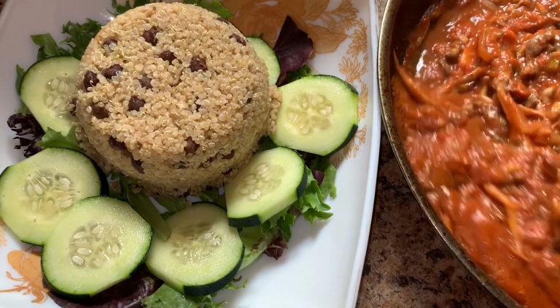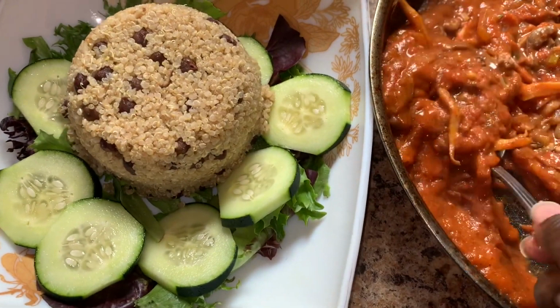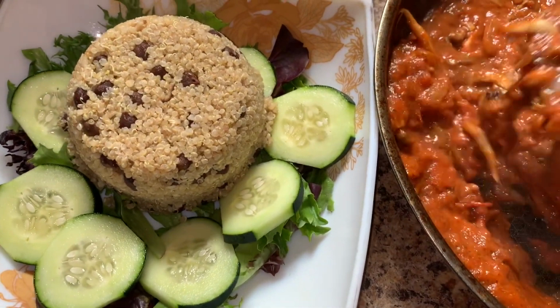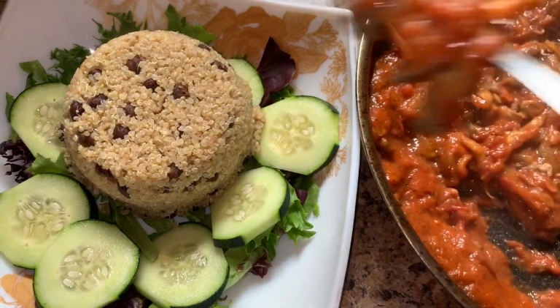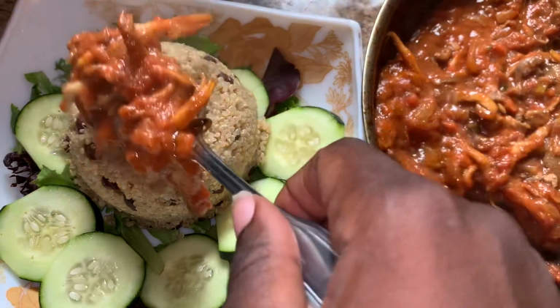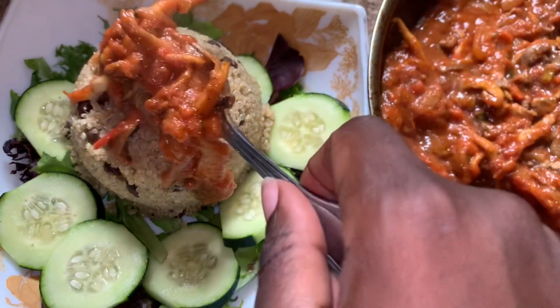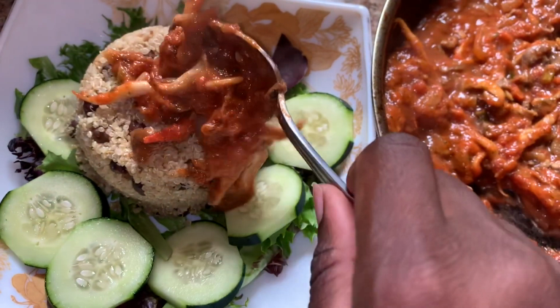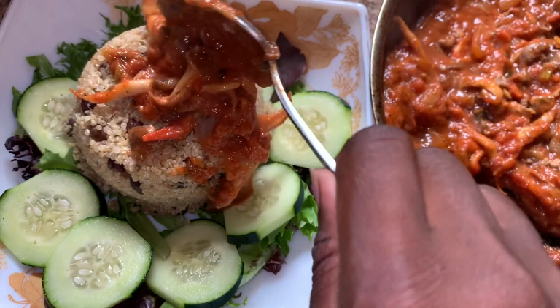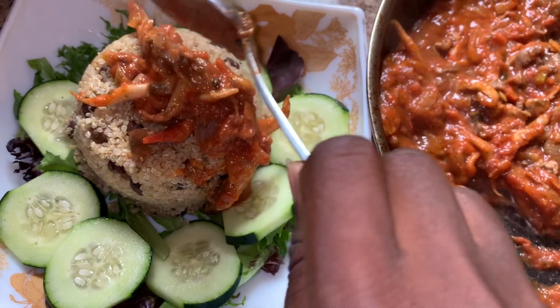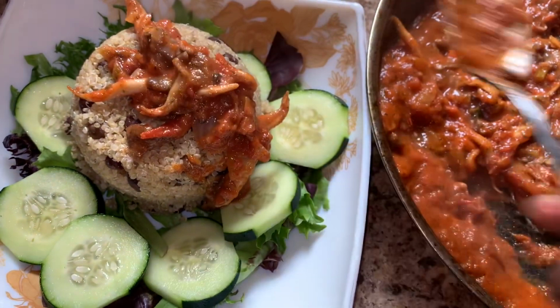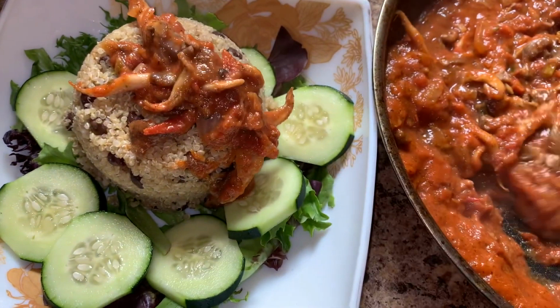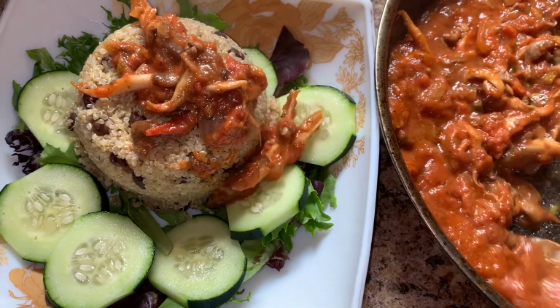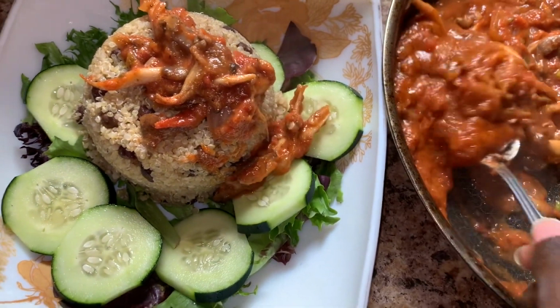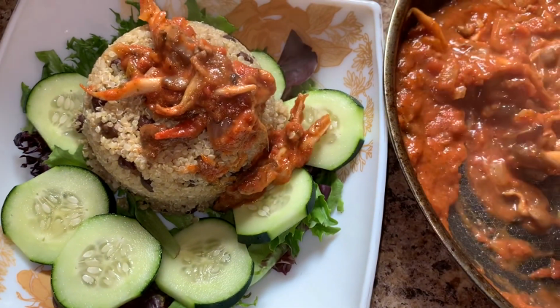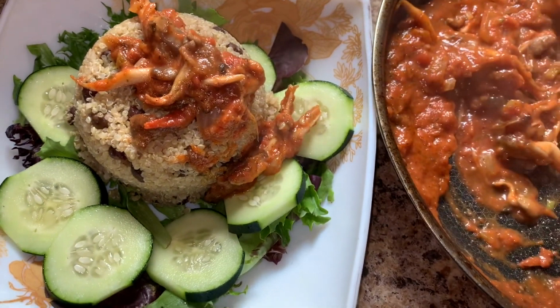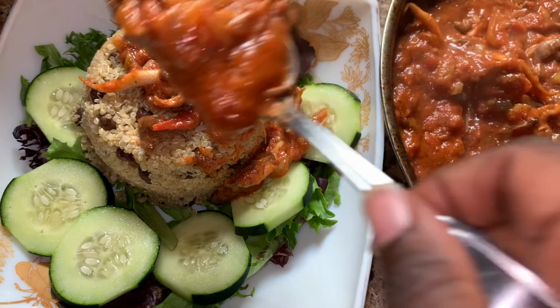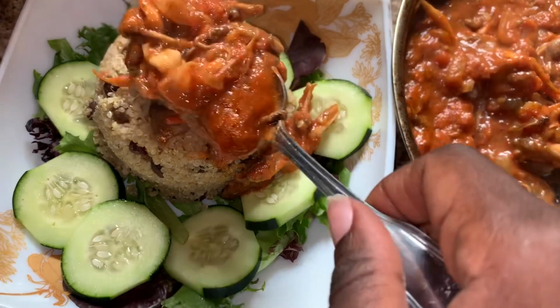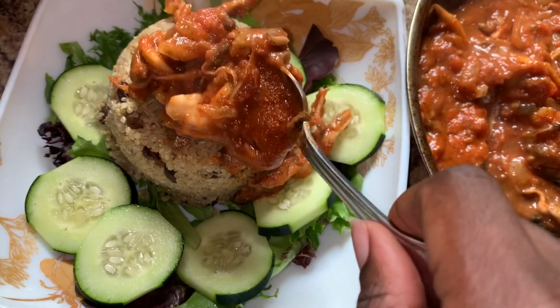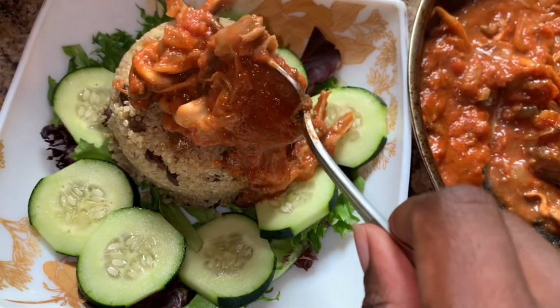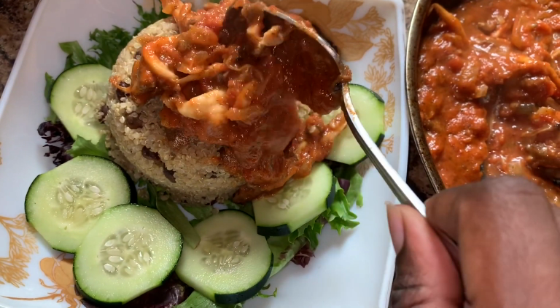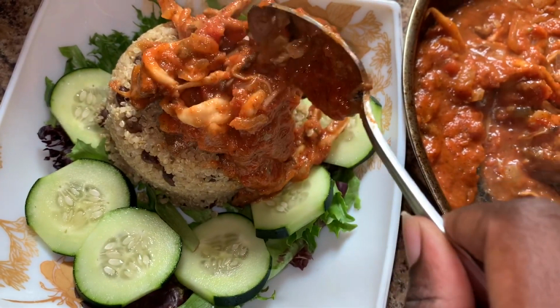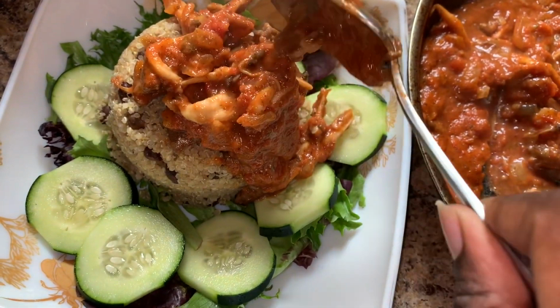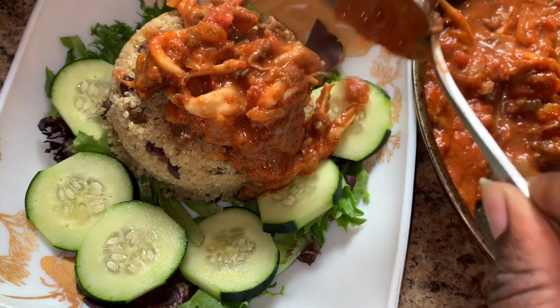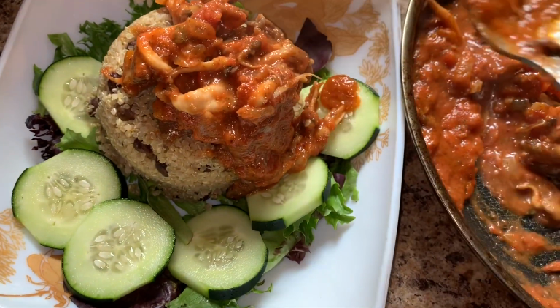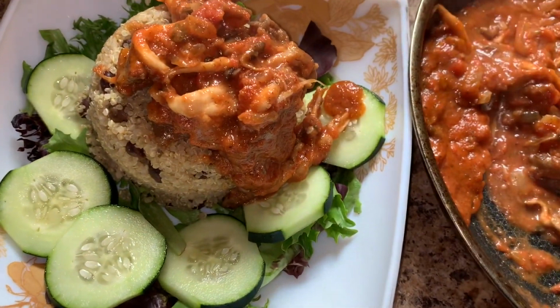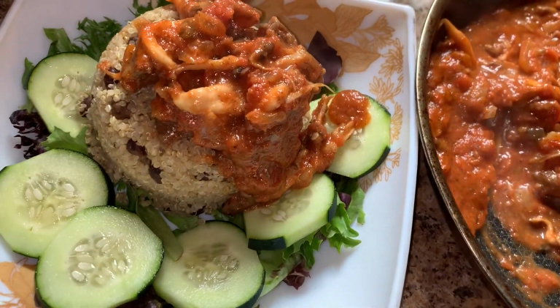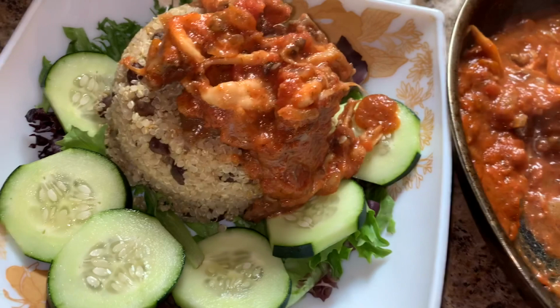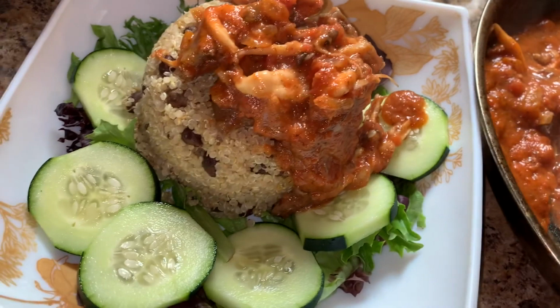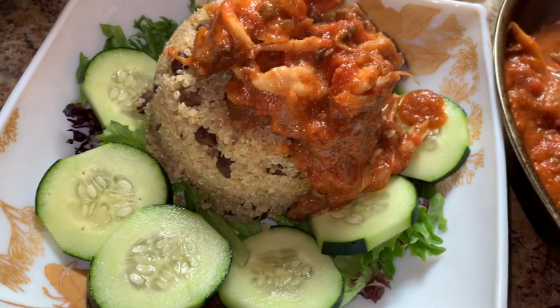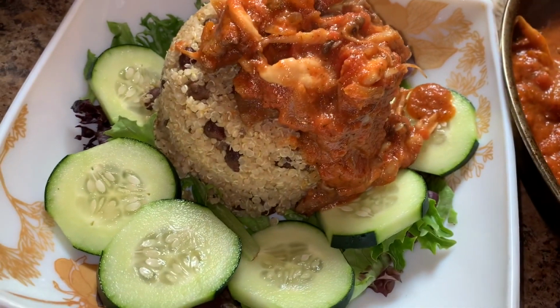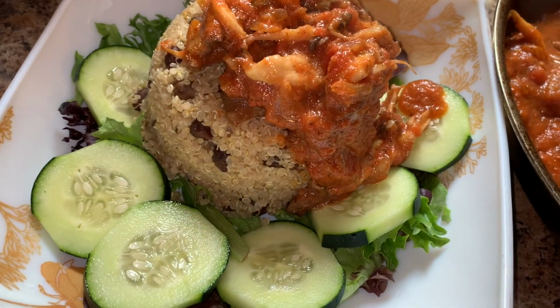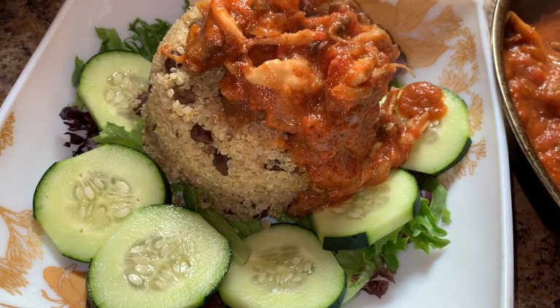Pair it with a simple kale and cucumber salad, and trust me, the family is going to absolutely enjoy this. Thank you guys so much for stopping by at Nella's Kitchen. Be sure to like, comment, and subscribe for more amazing and alkaline content. Peace!